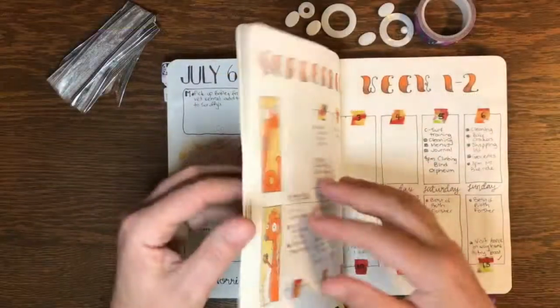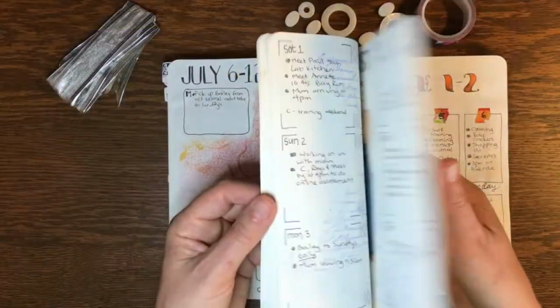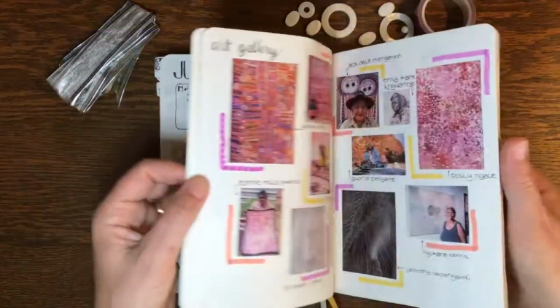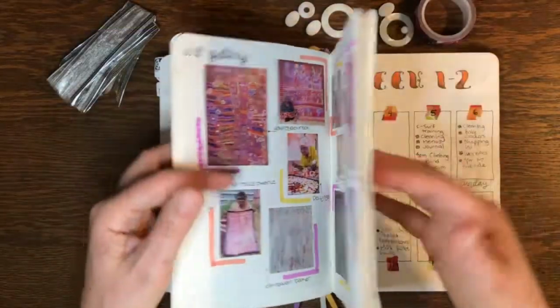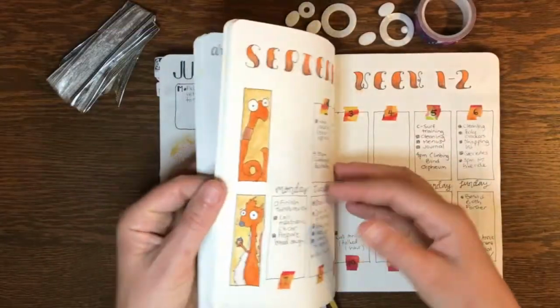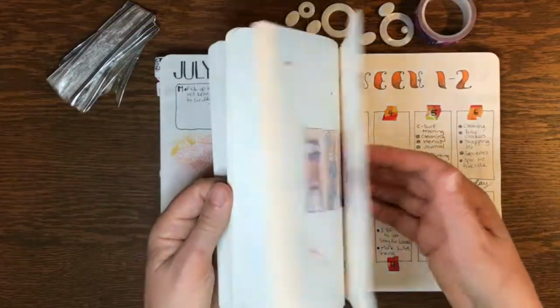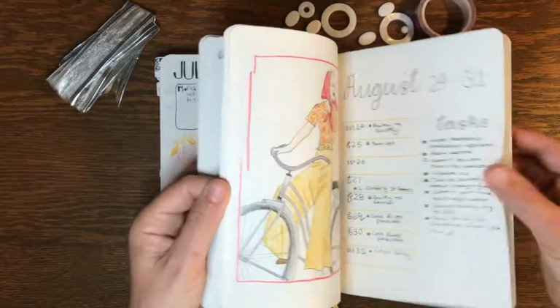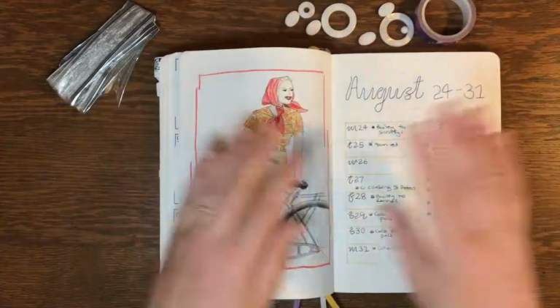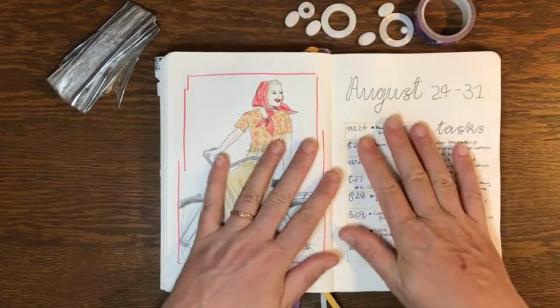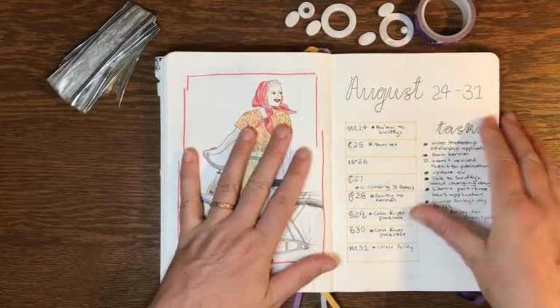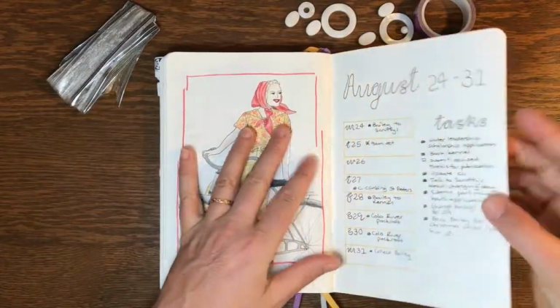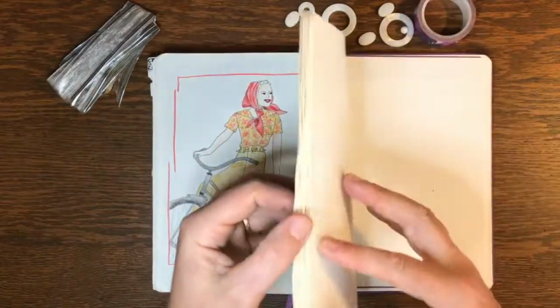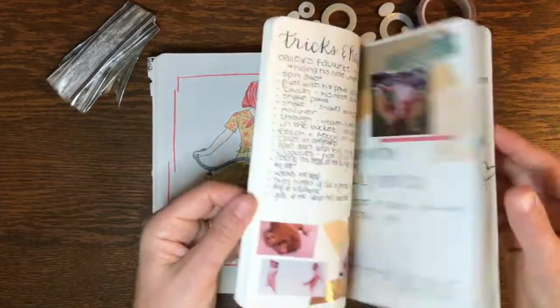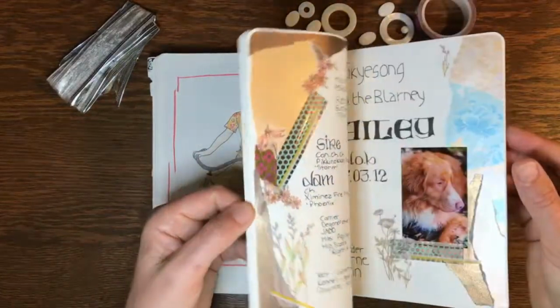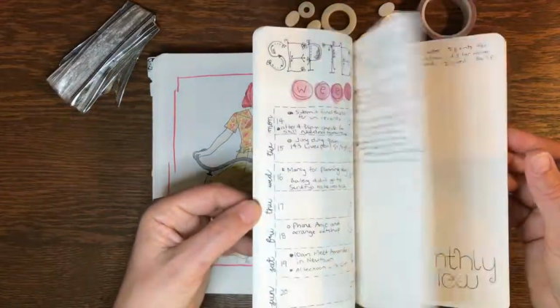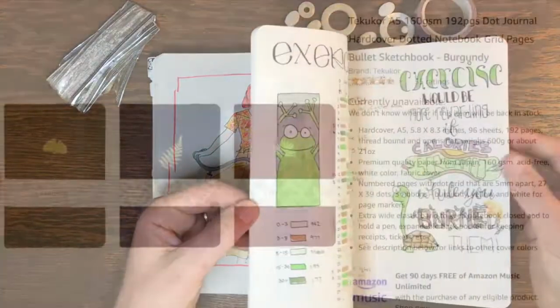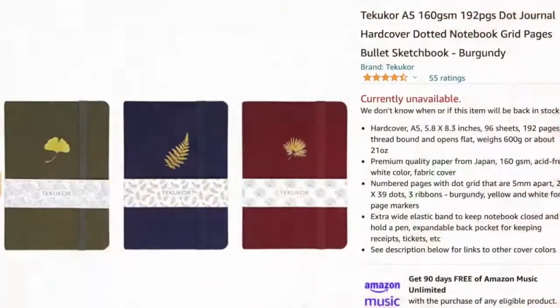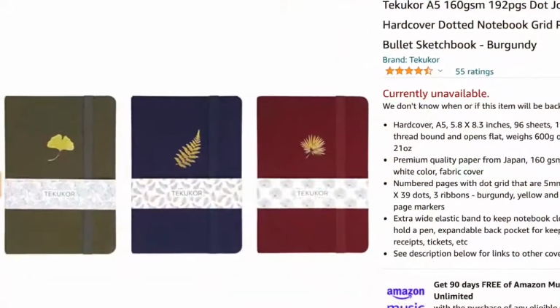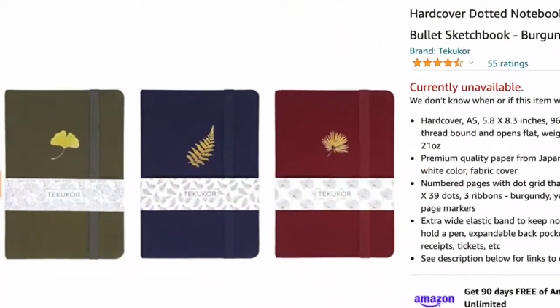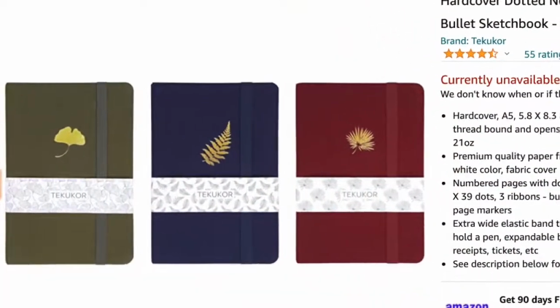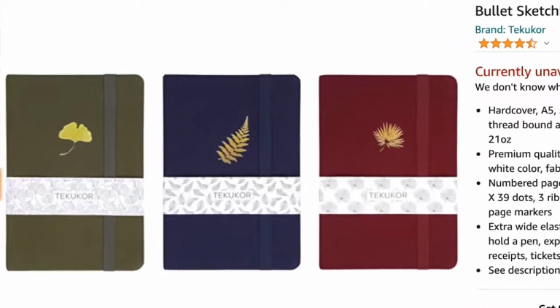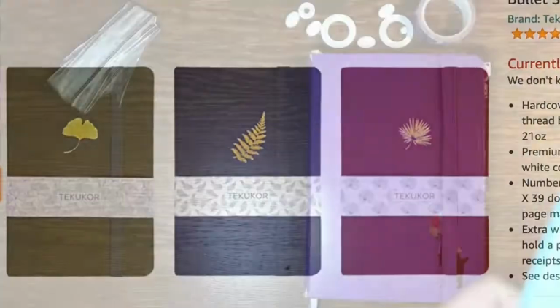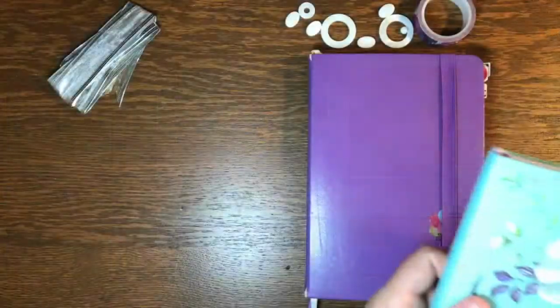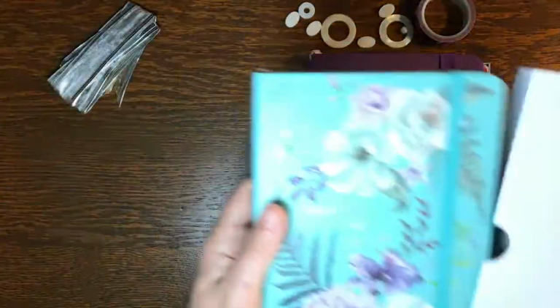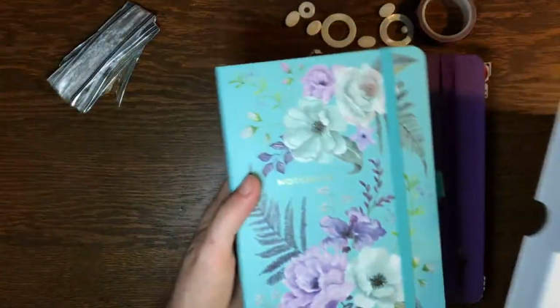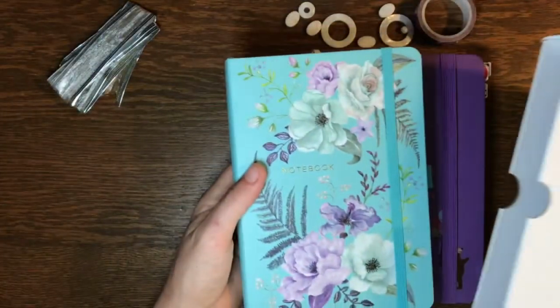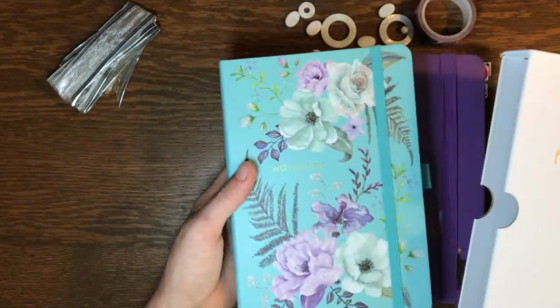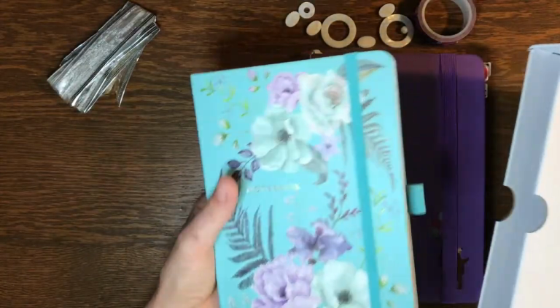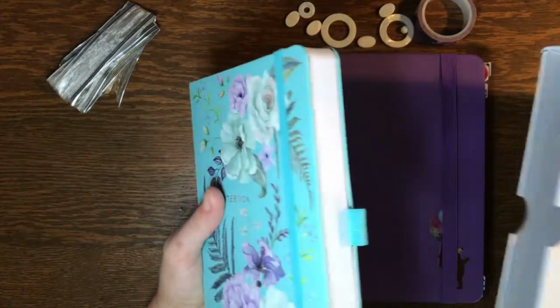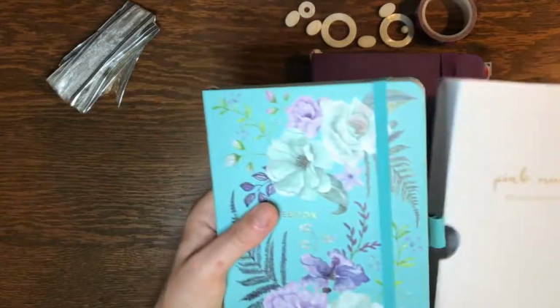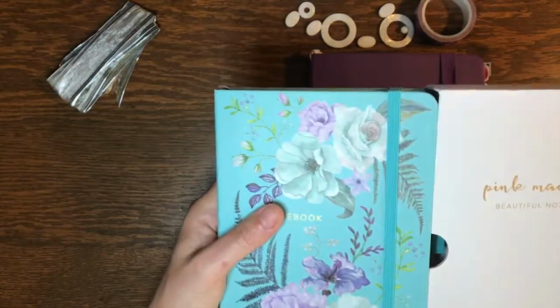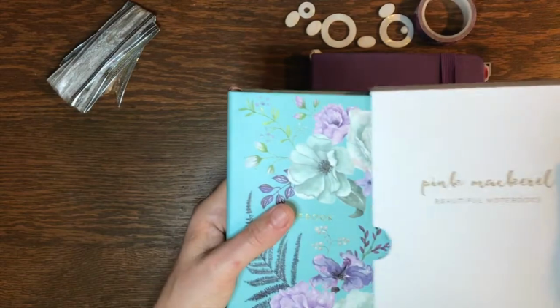There is no information available about the company, nor is there any information about why their 160 GSM journal is no longer available. The Pink Mackerel journal is made by Tecucore and I'll review that one soon.